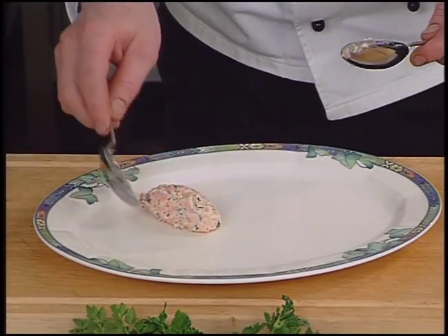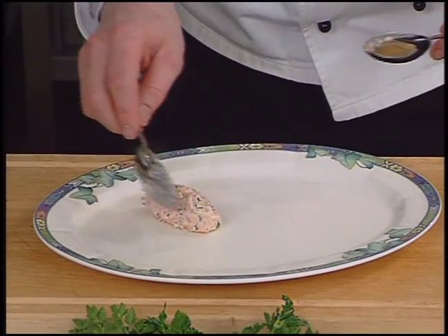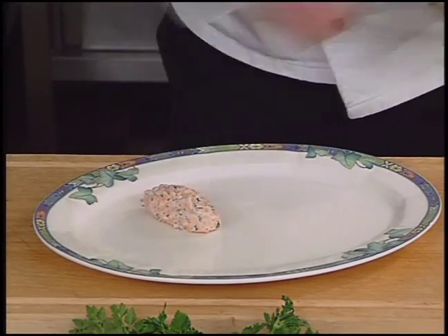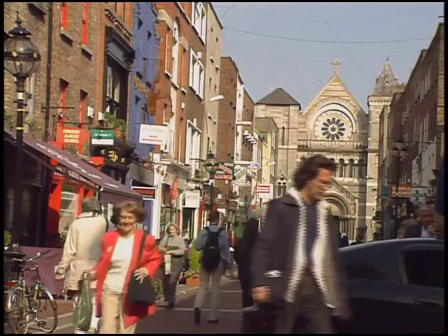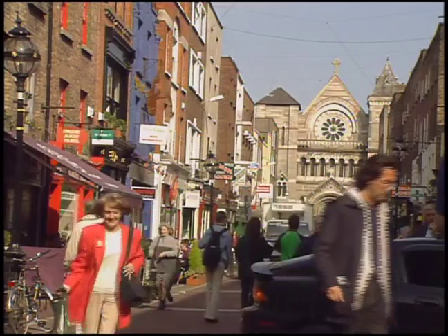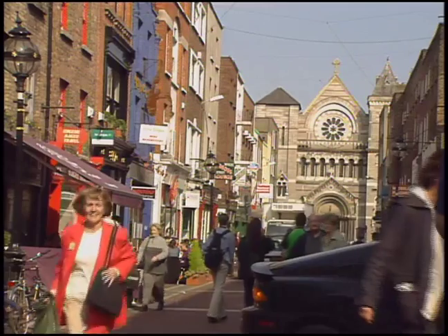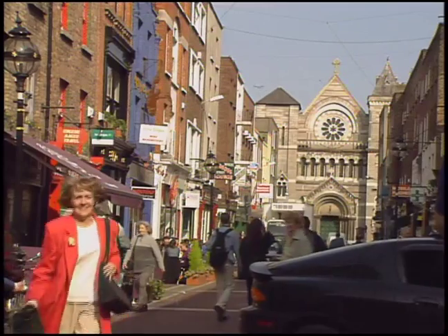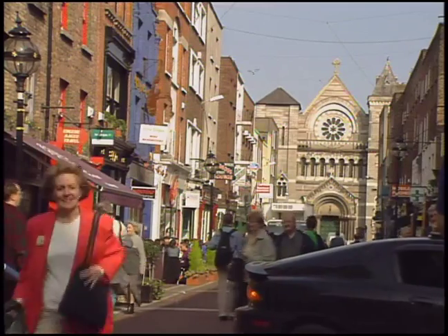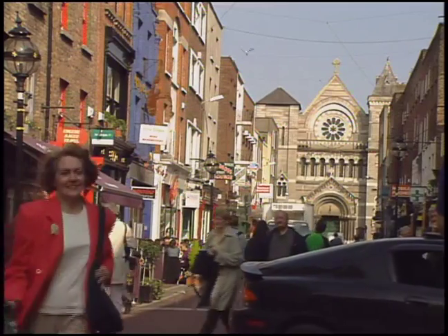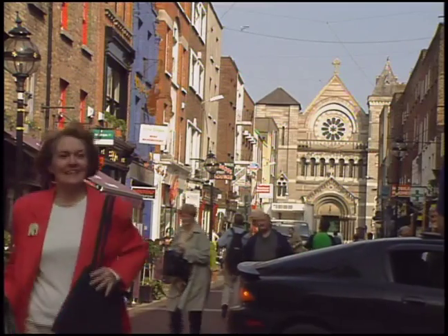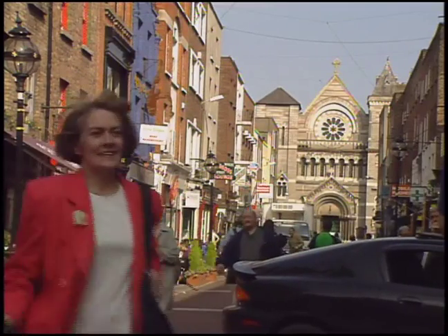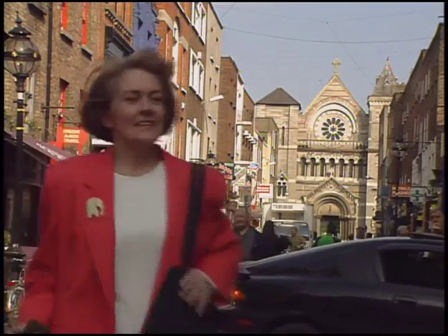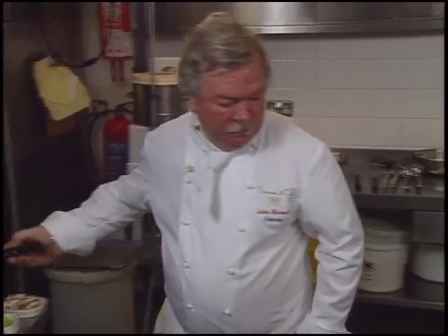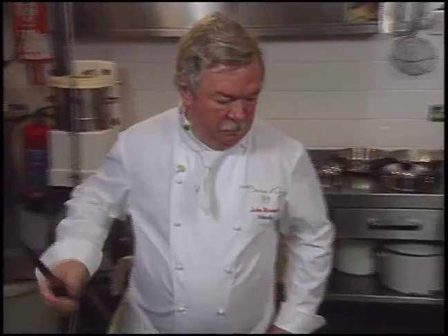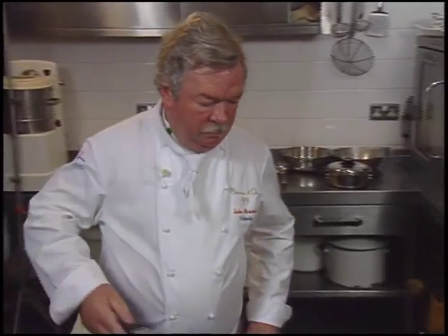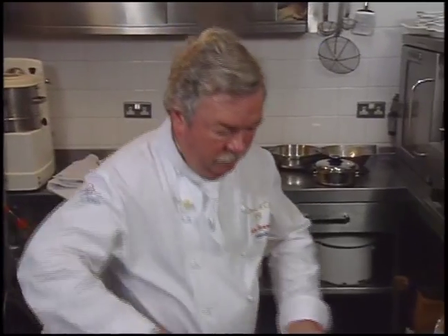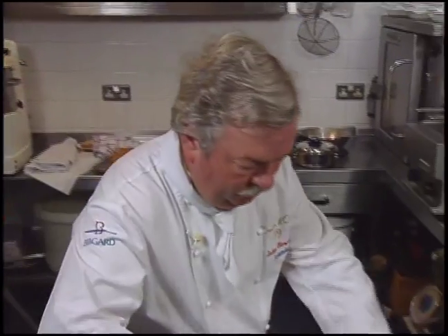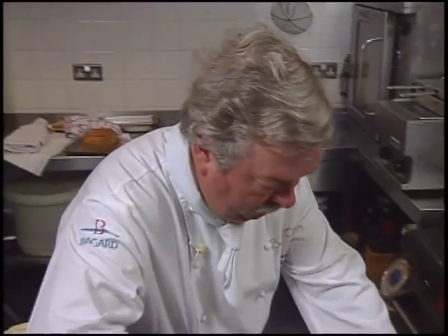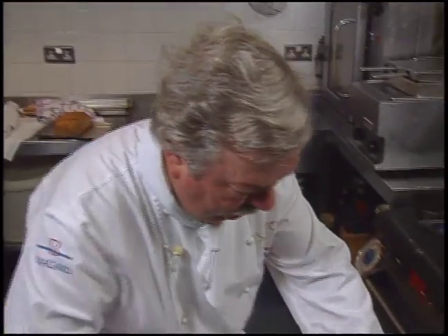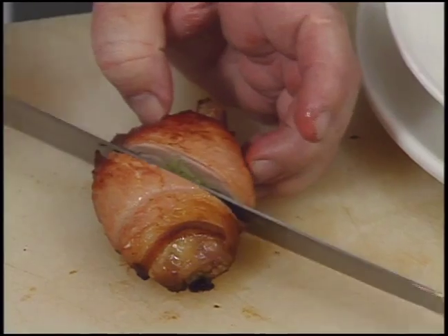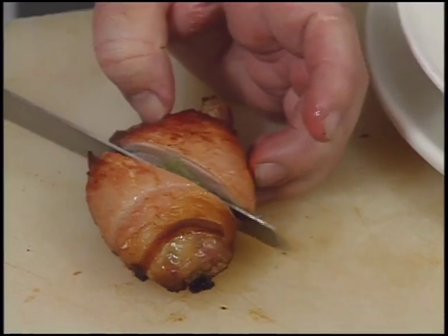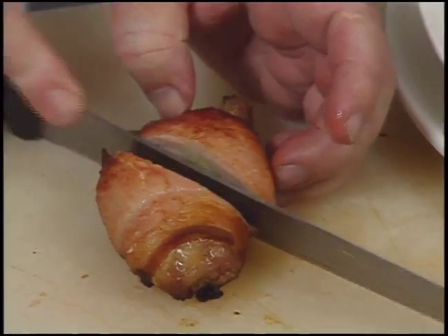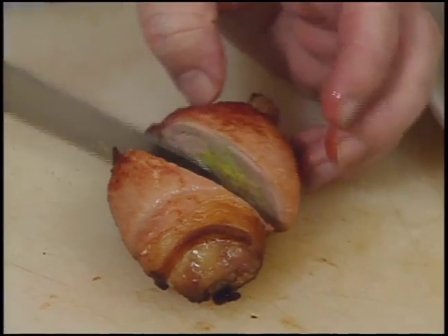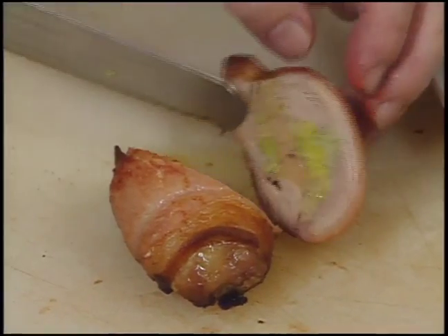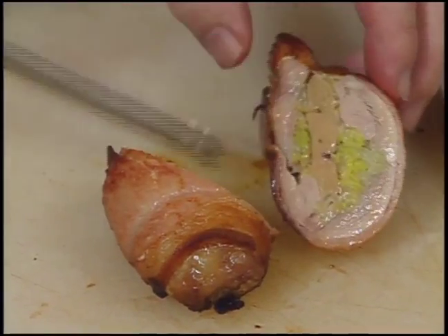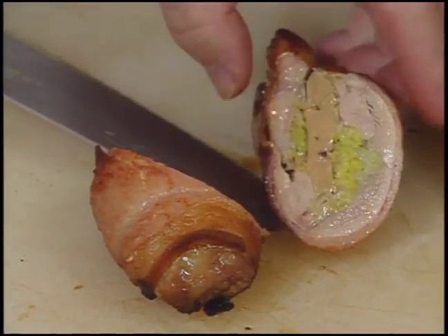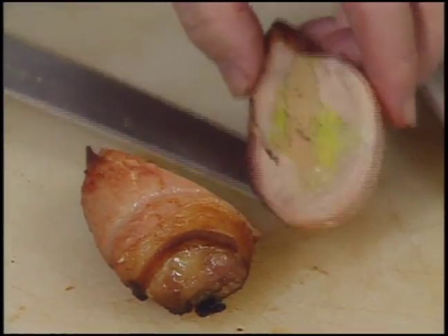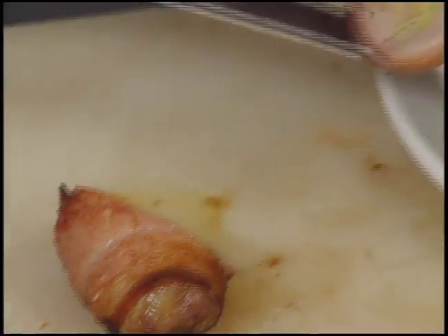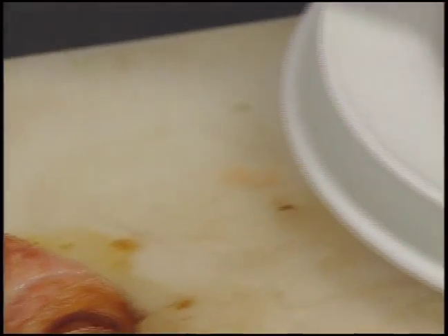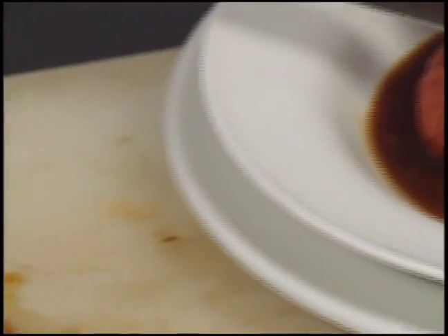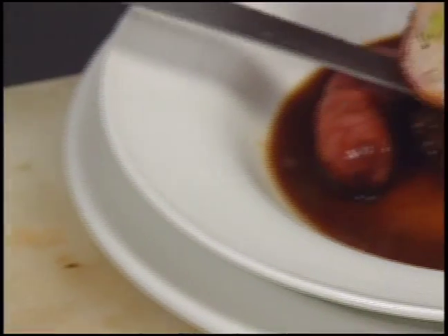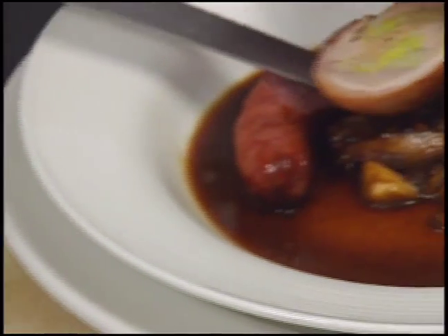Then the entrée is cooked in Dublin, Ireland. John Howard offers boned quail stuffed with cabbage and foie gras wrapped in bacon, served with sausage and mushrooms.